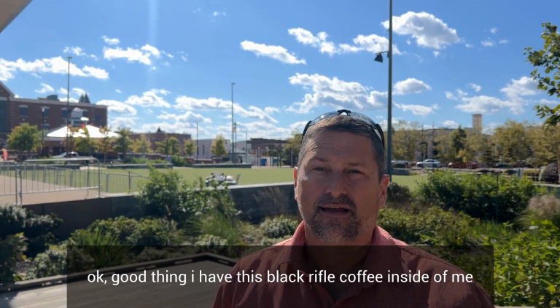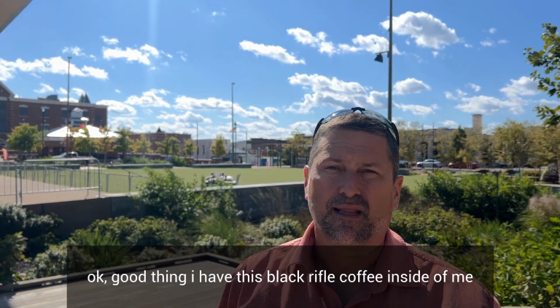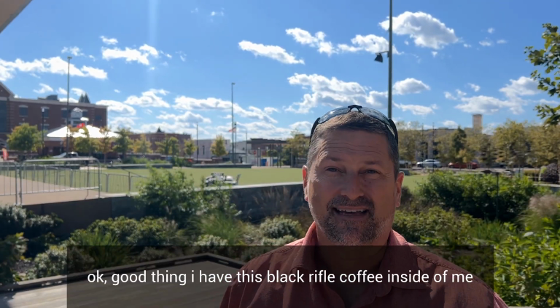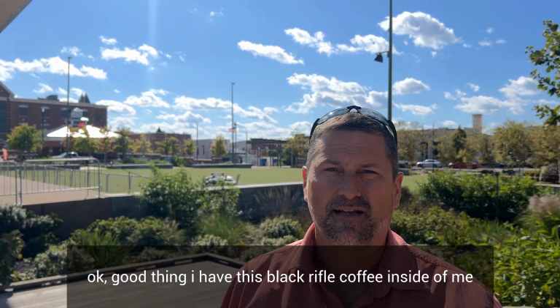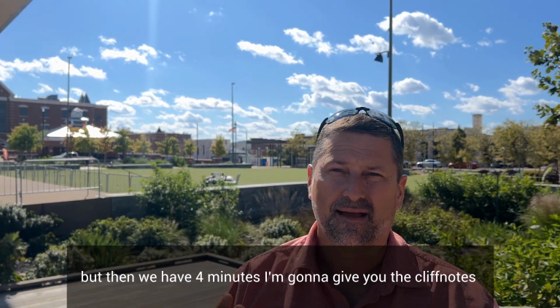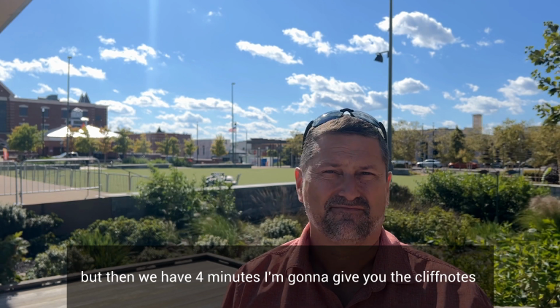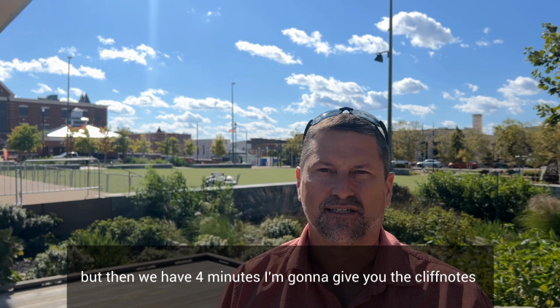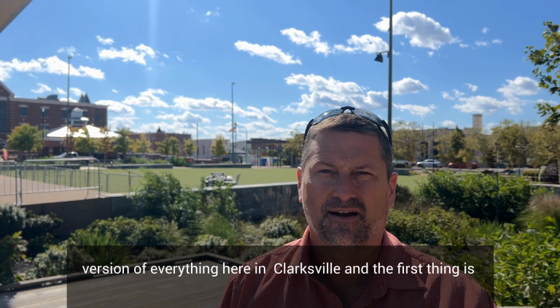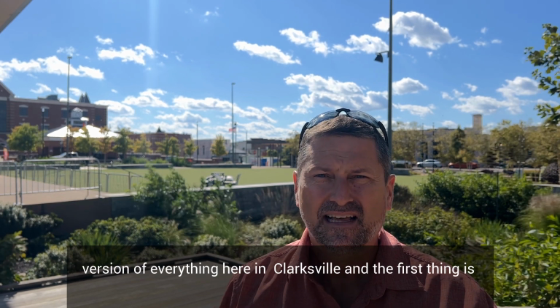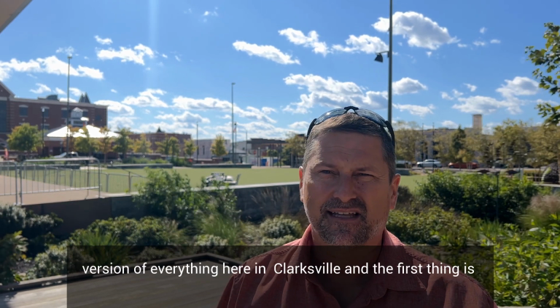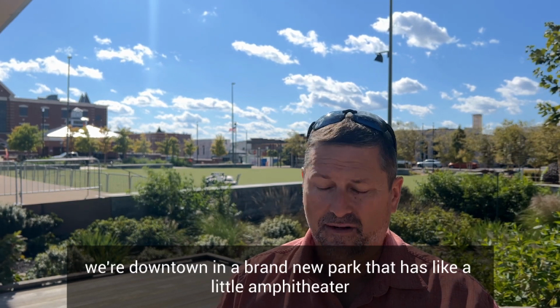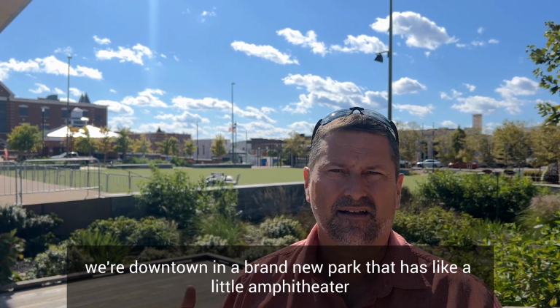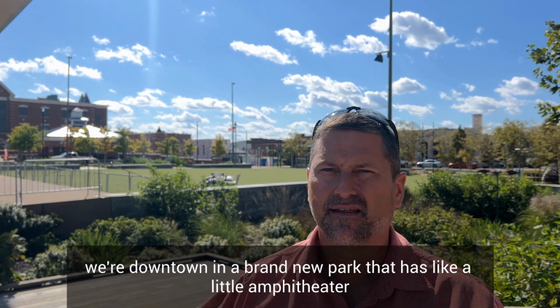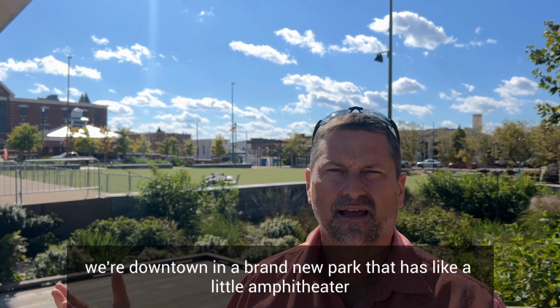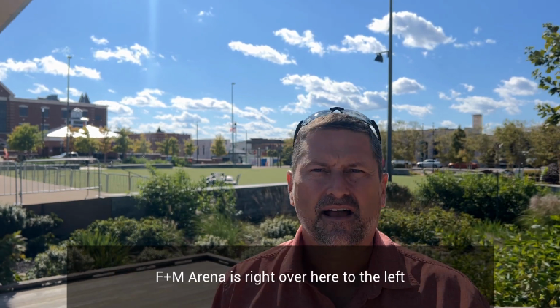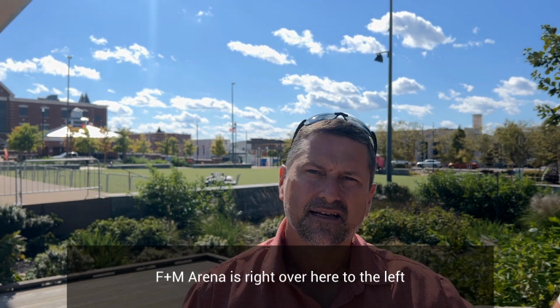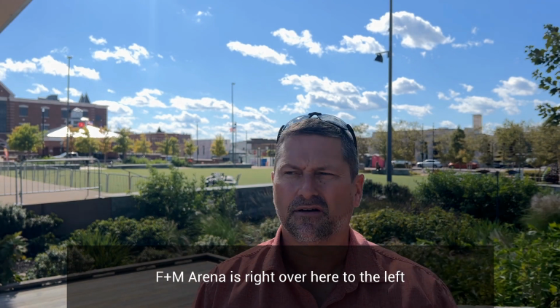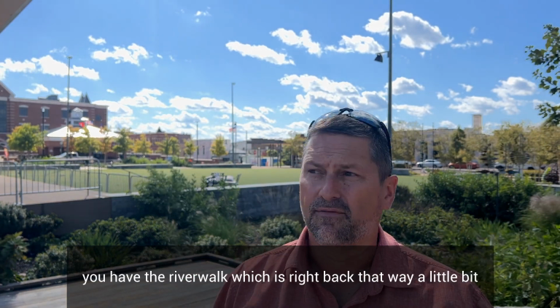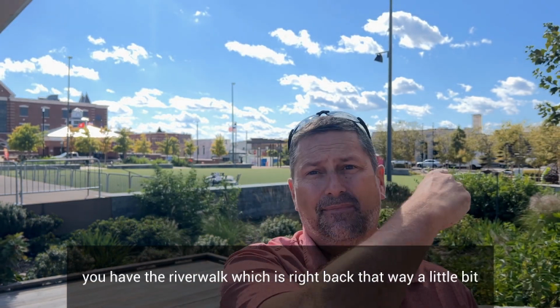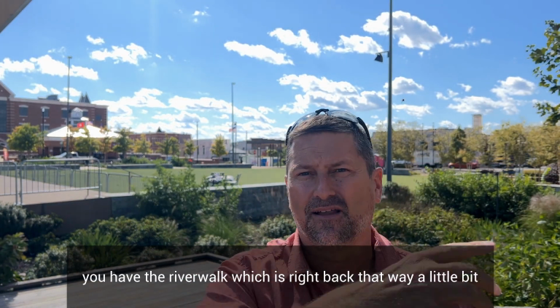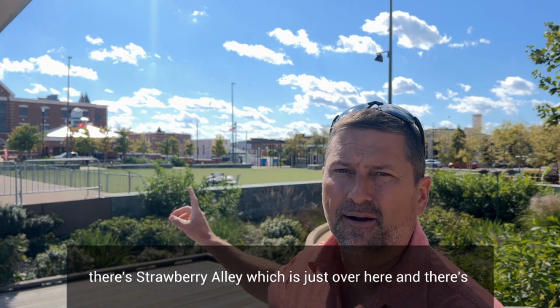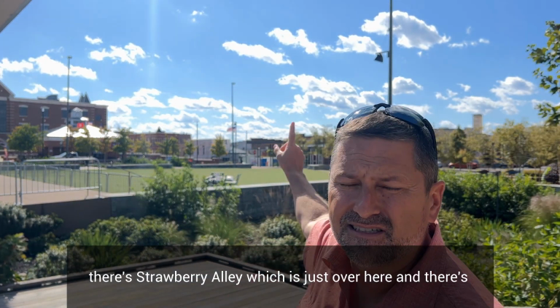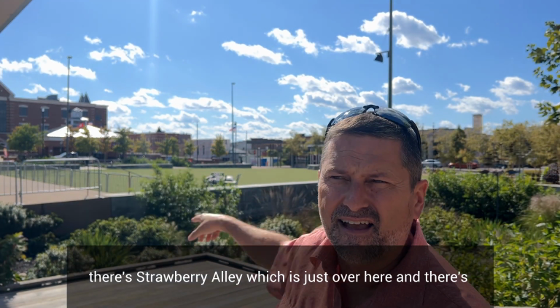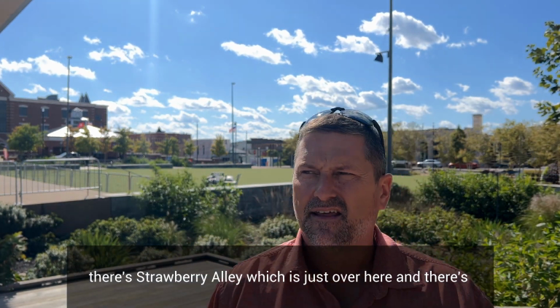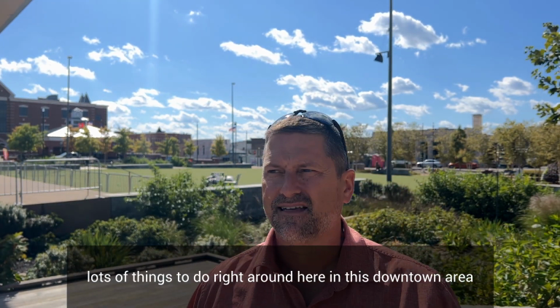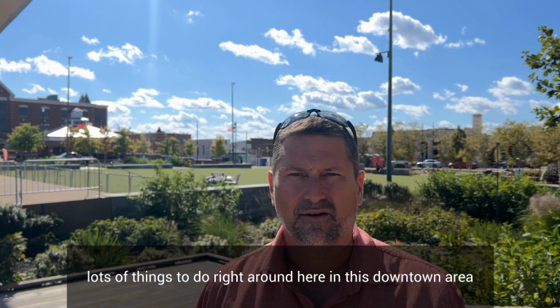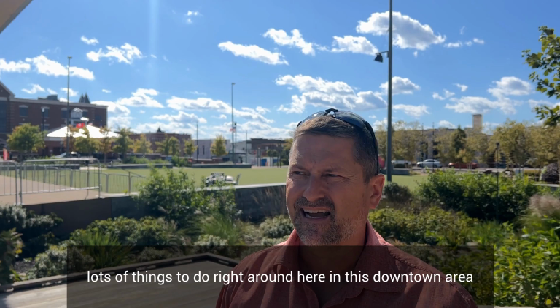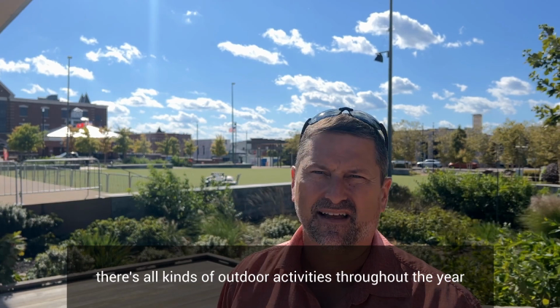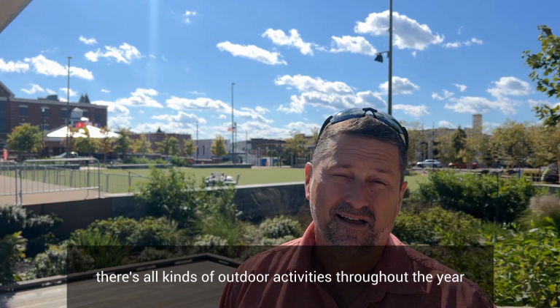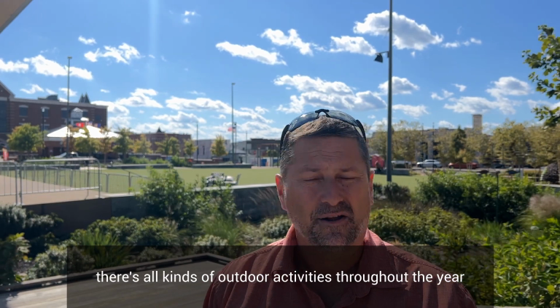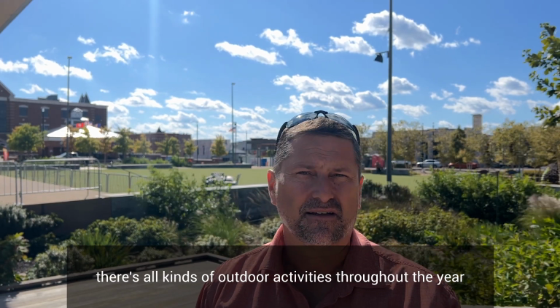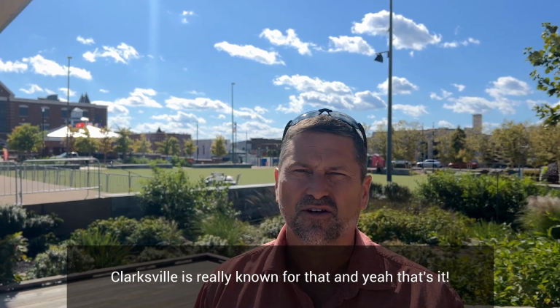Good thing we got this coffee inside of me because we only have four minutes. We're down in downtown at Manu Park, which has a lamp theater, and then the arena is right over here. We have the riverwalk right back that way, there's Copper Alley over here, and there are lots of things to do around this downtown area. There are all kinds of outdoor activities right here in the Clarksville area.